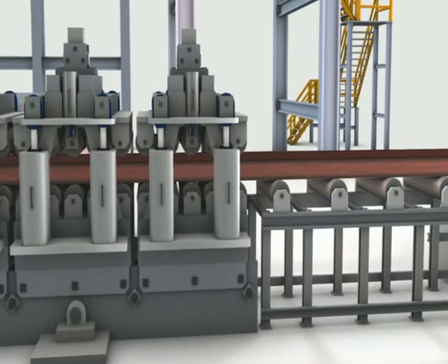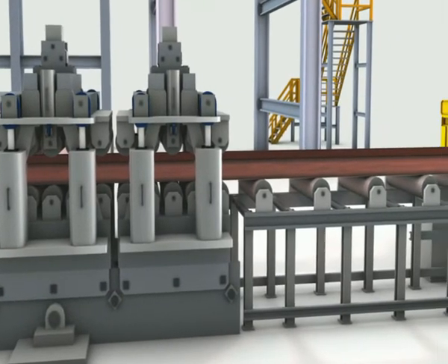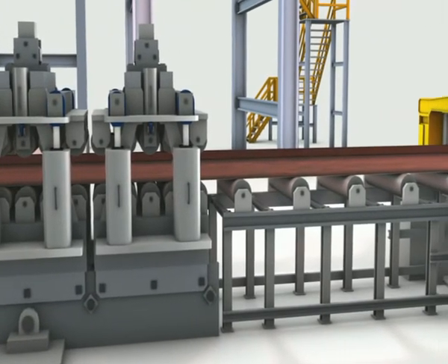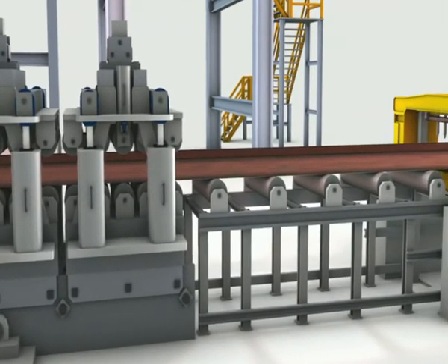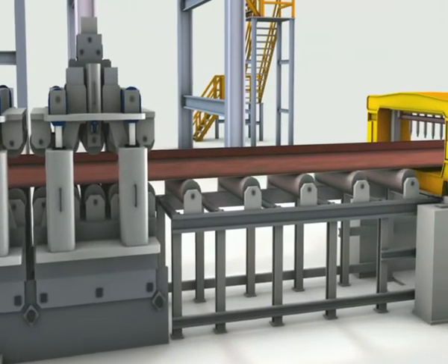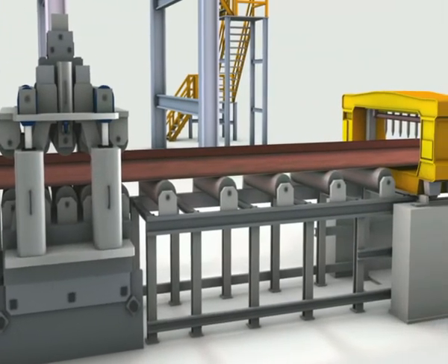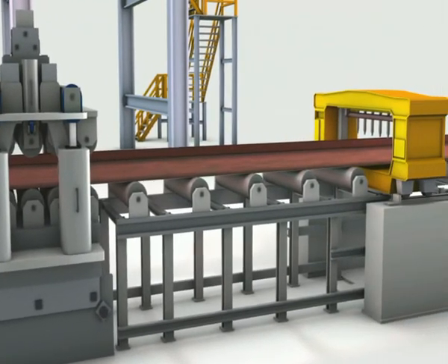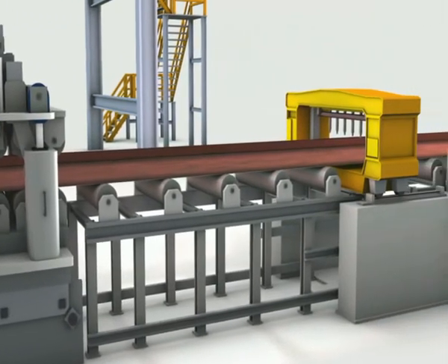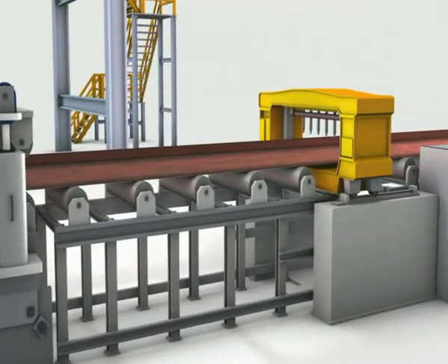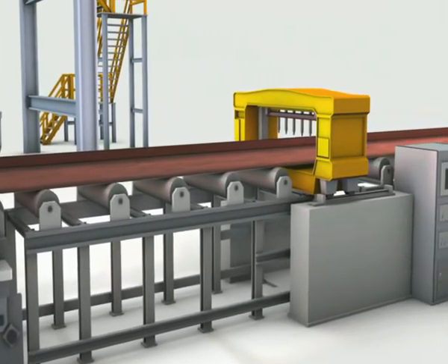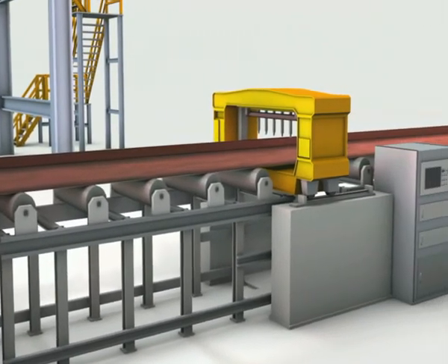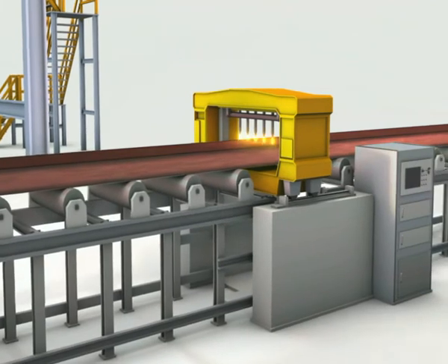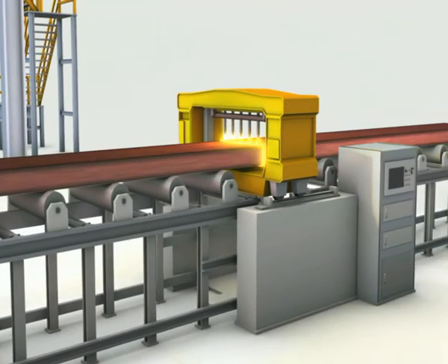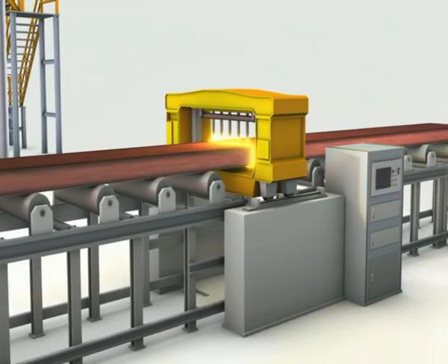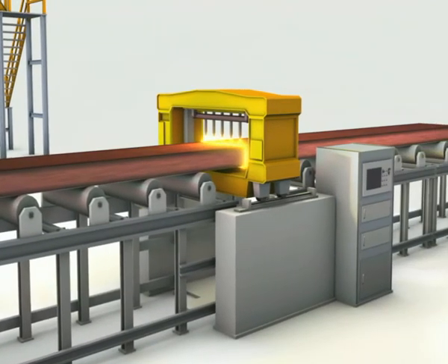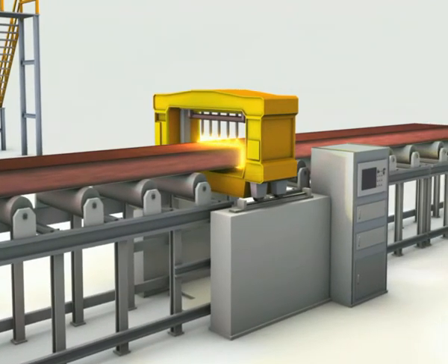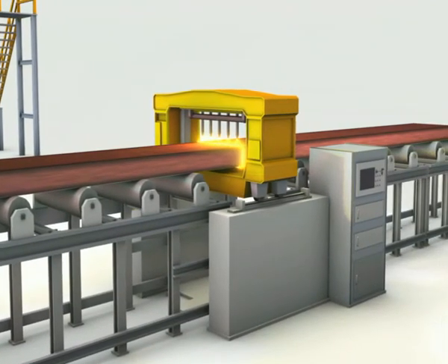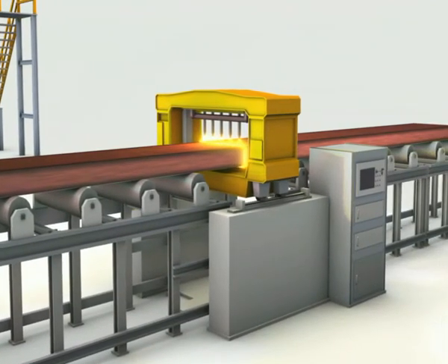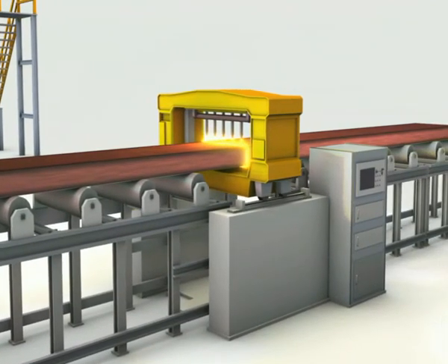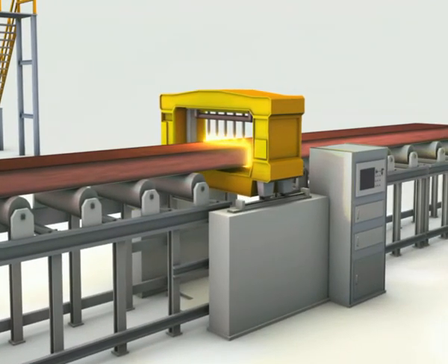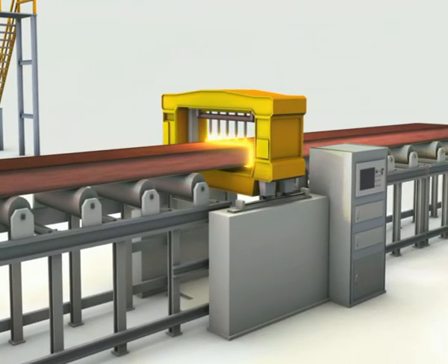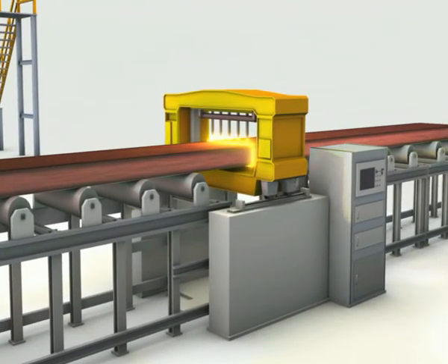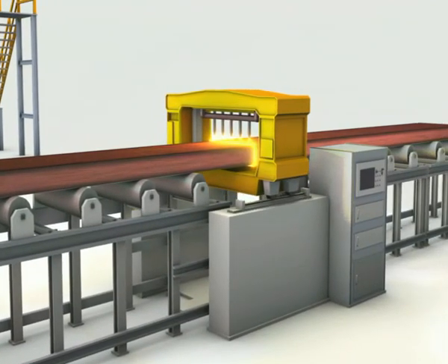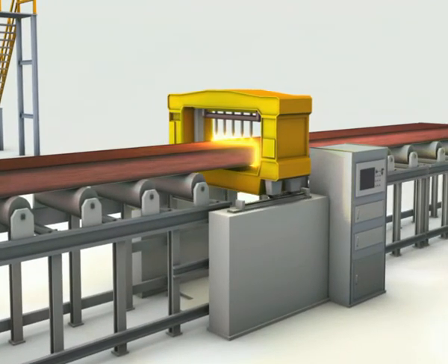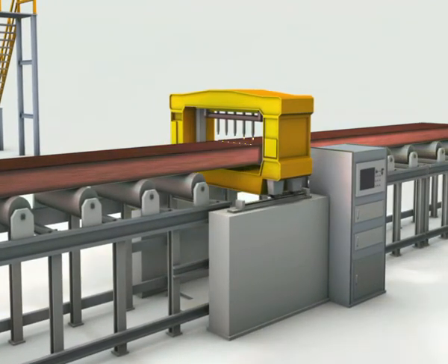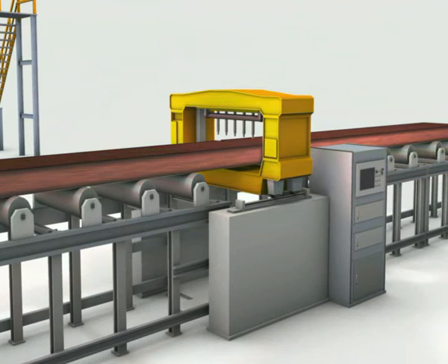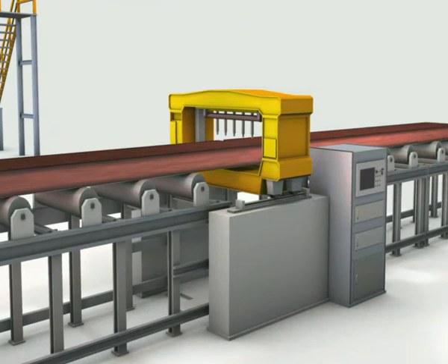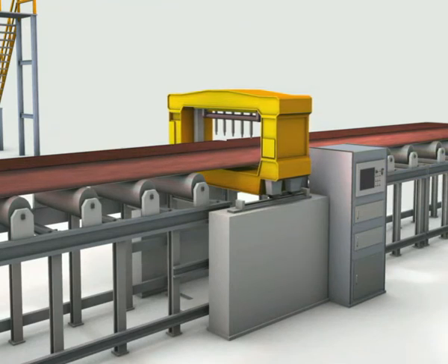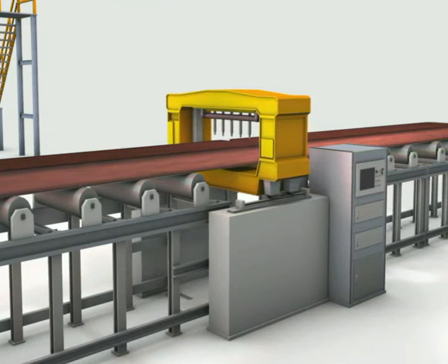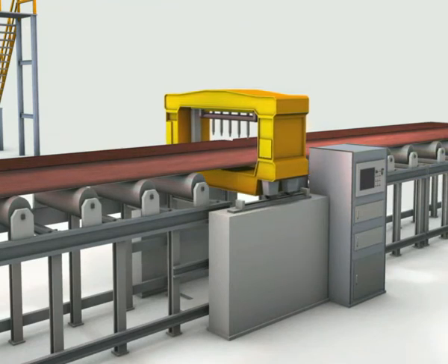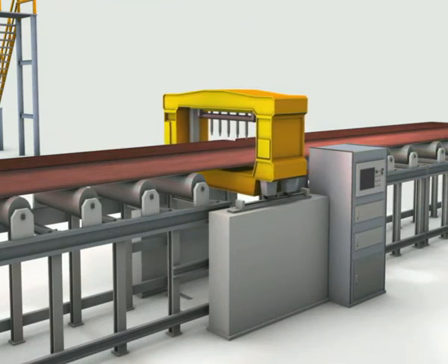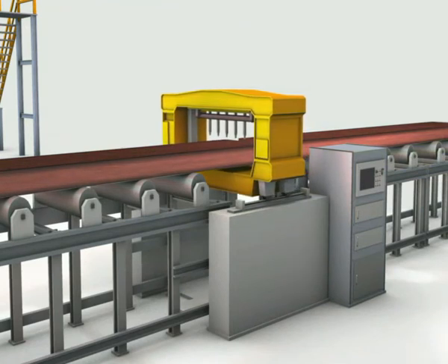At the end of the casting process, fully automatic torch cutting machines that synchronously move with the strand cut the strand for further processing into predefined lengths.